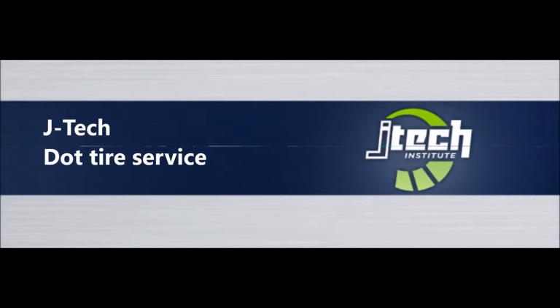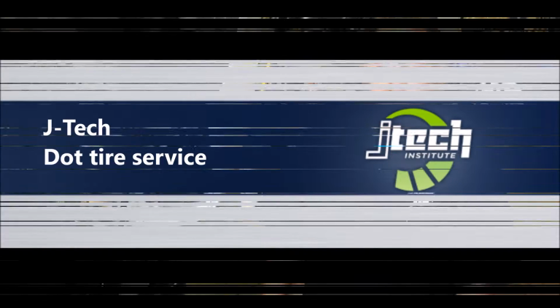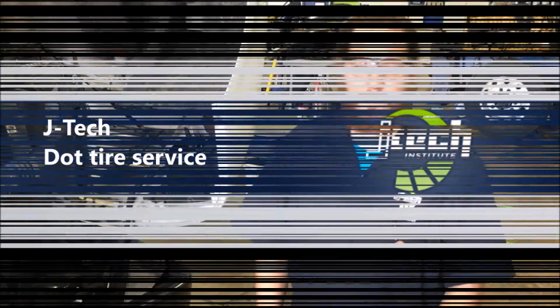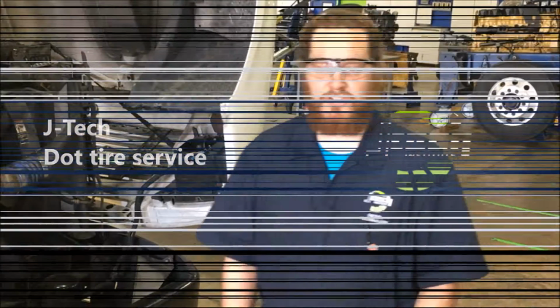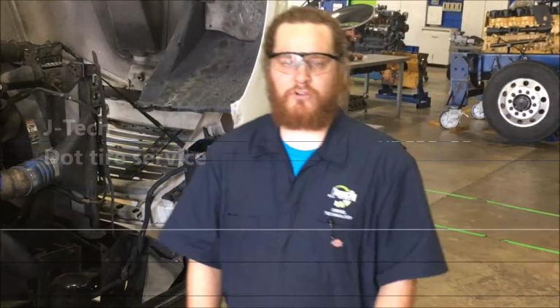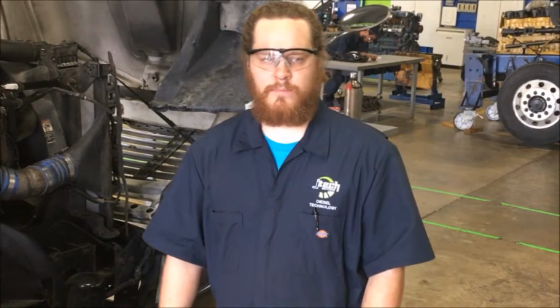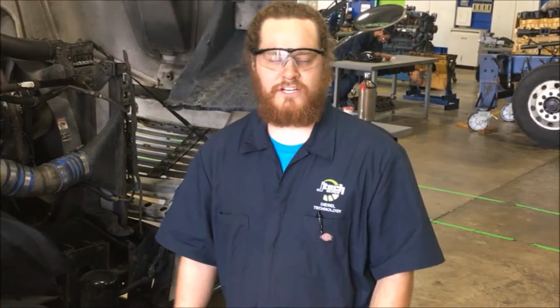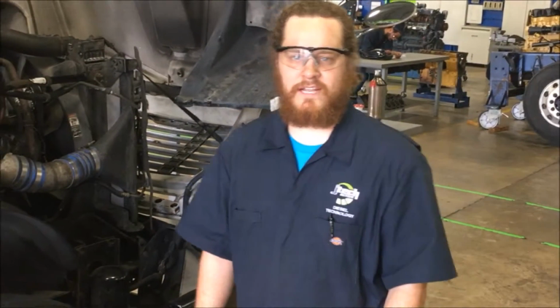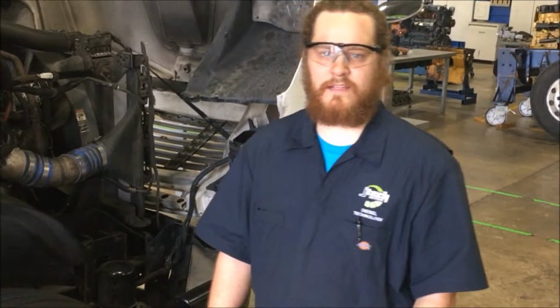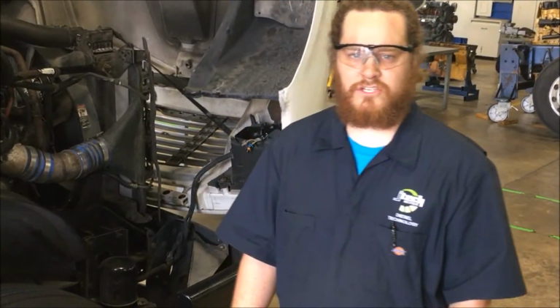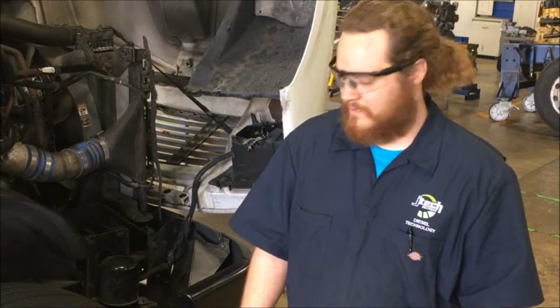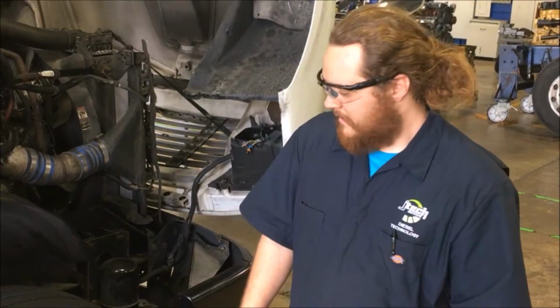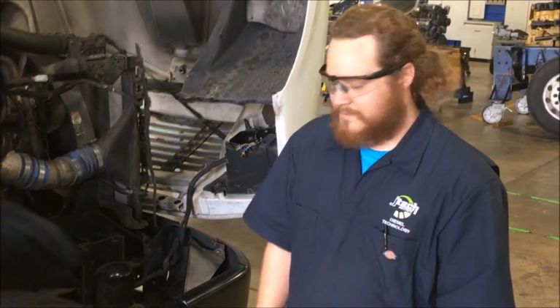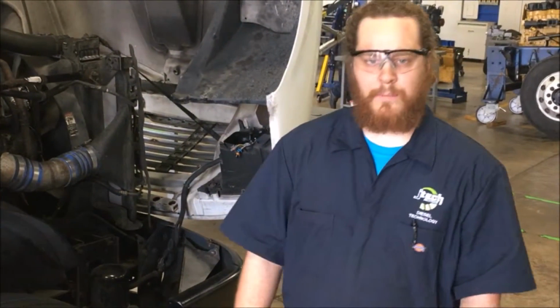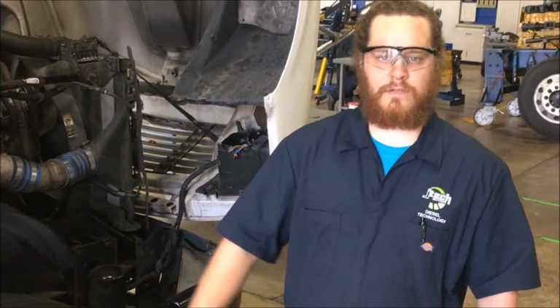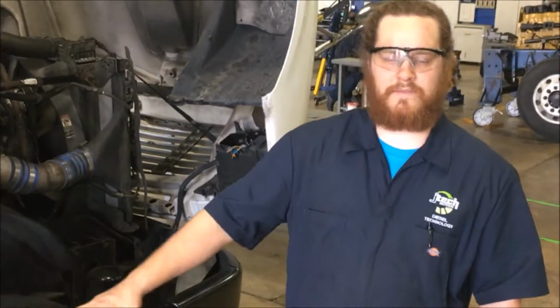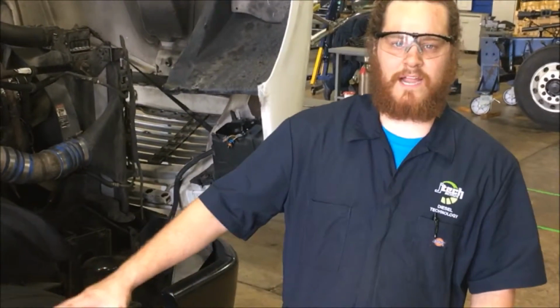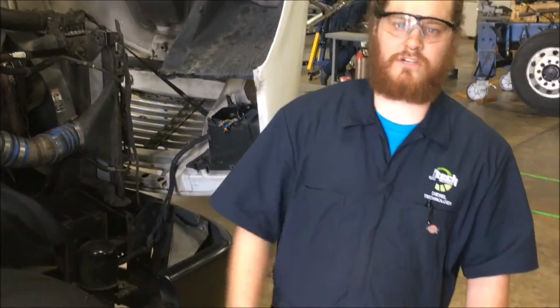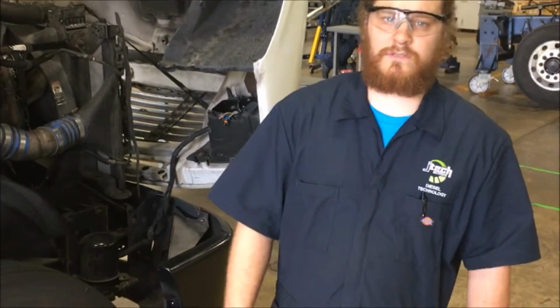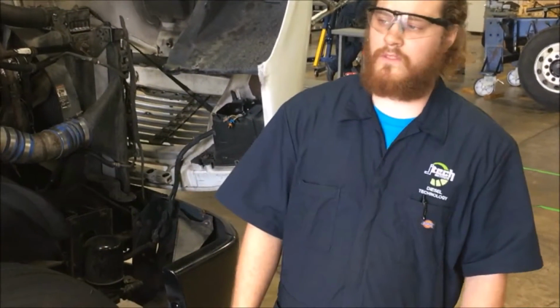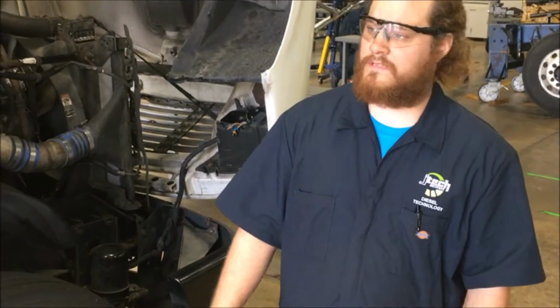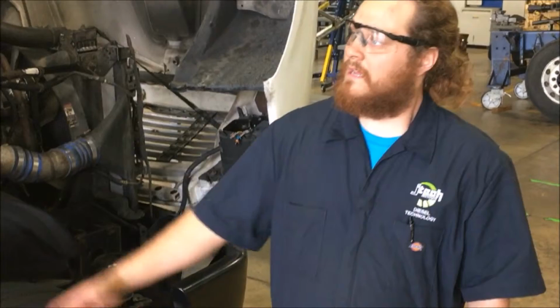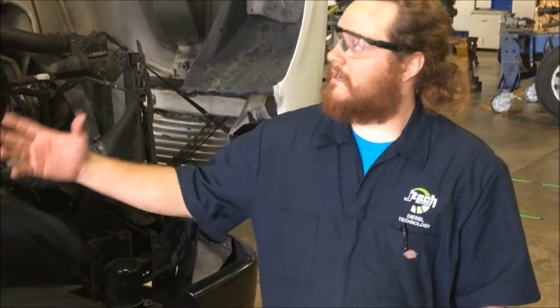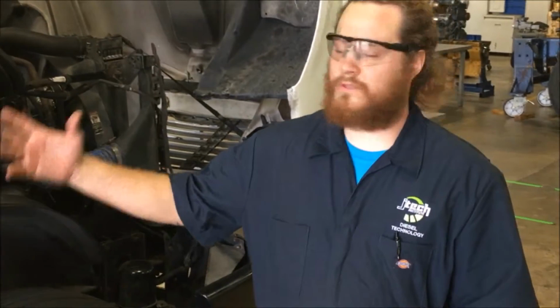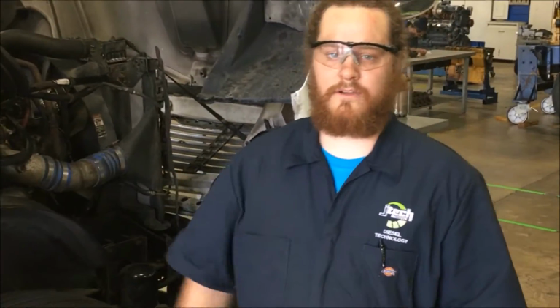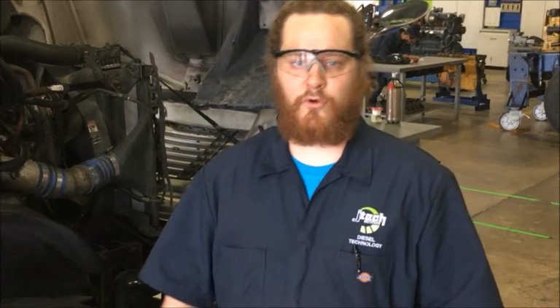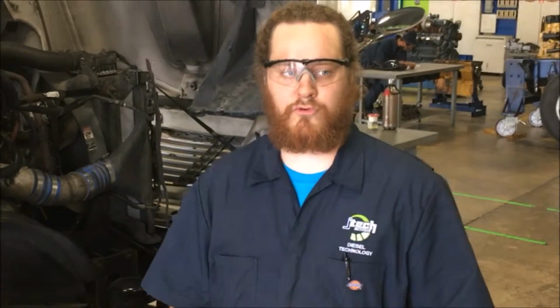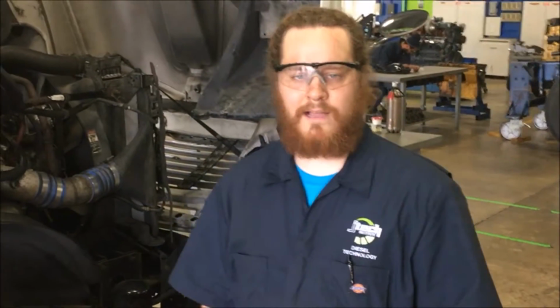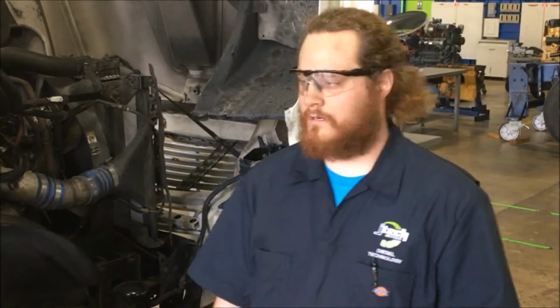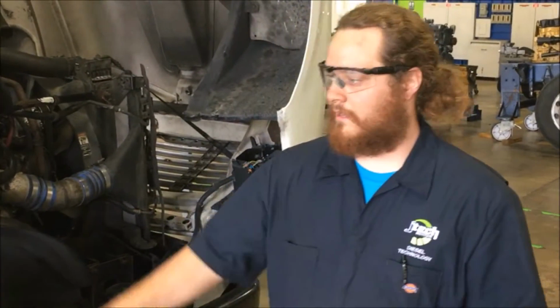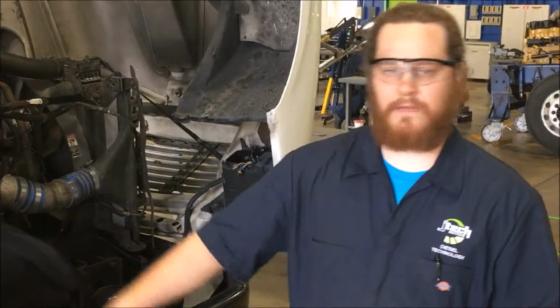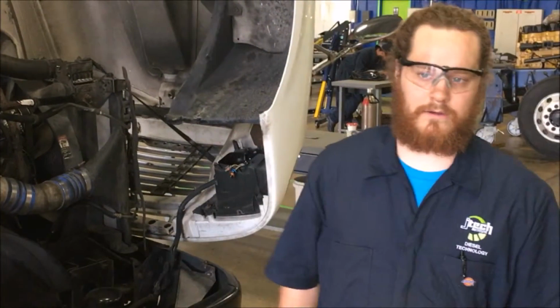What's up guys, my name is John Karim over at JTEC Institute. Today we'll be doing a little bit of a tire service on this 2004 Freightliner Columbia model.